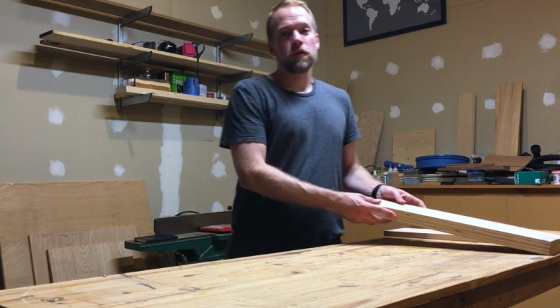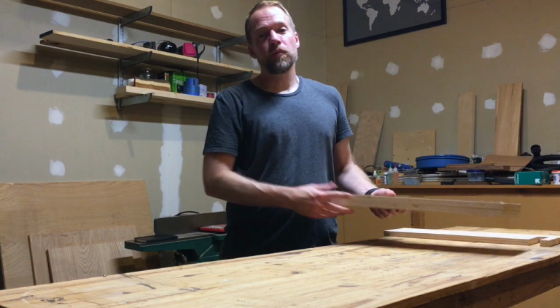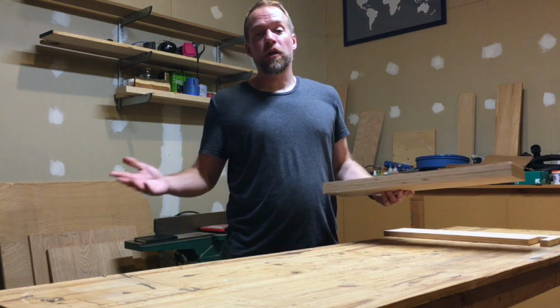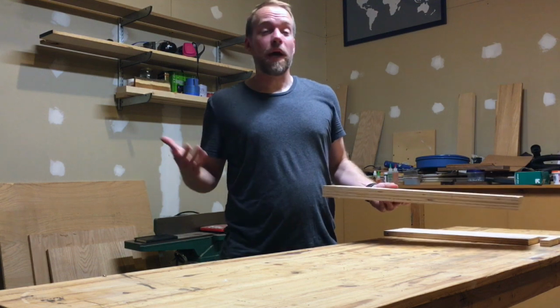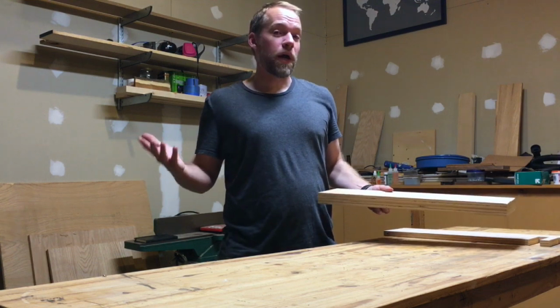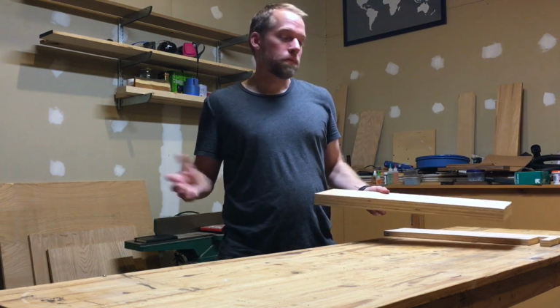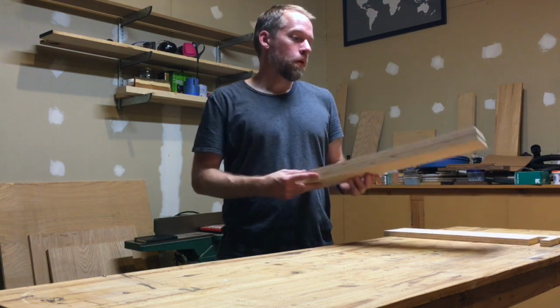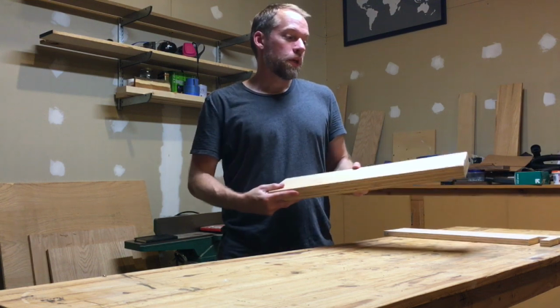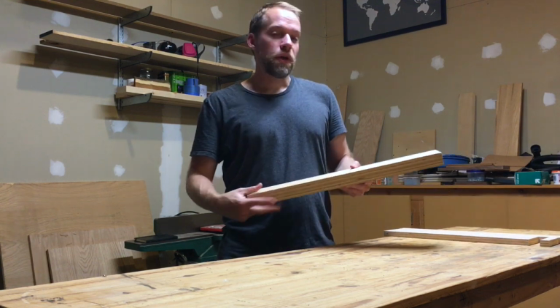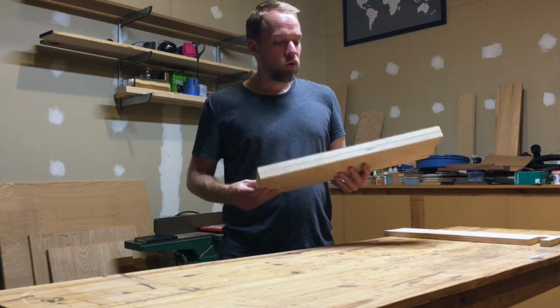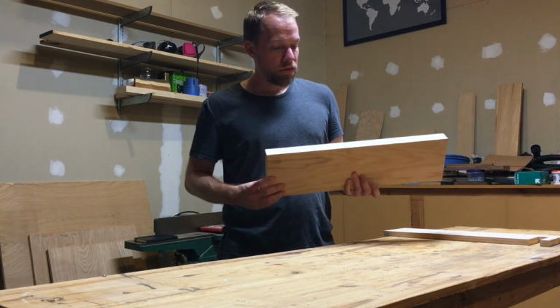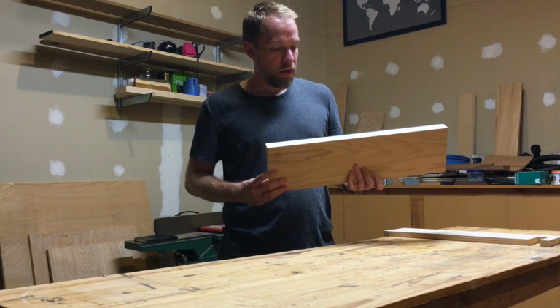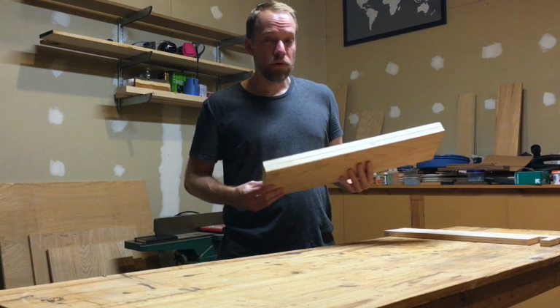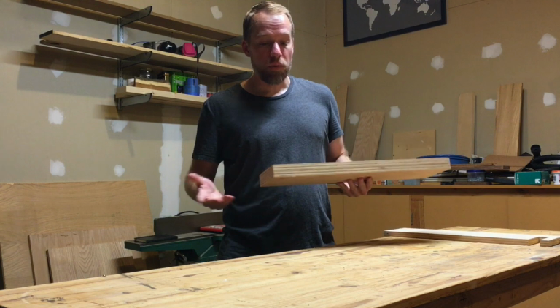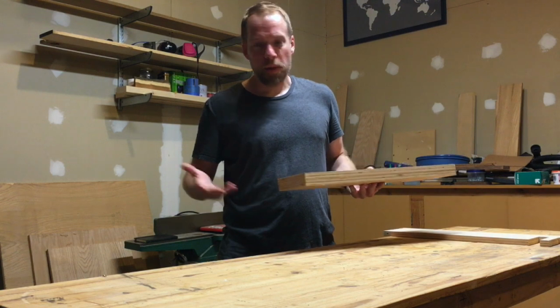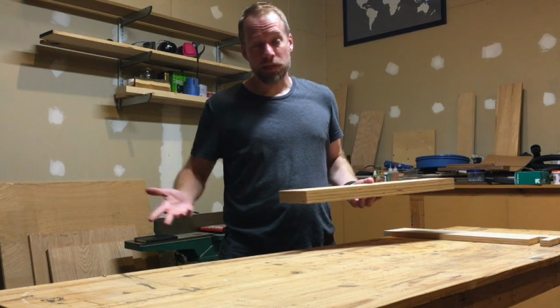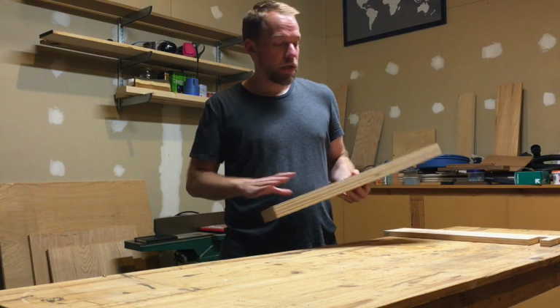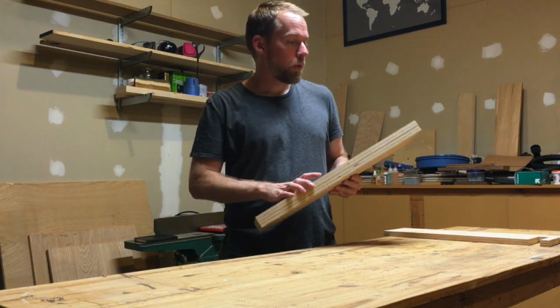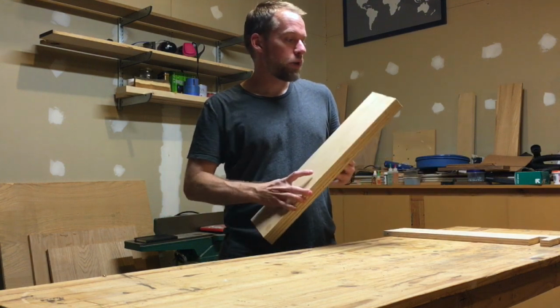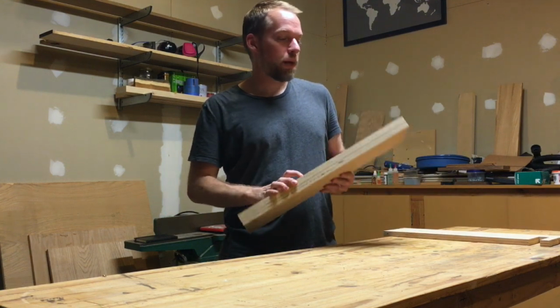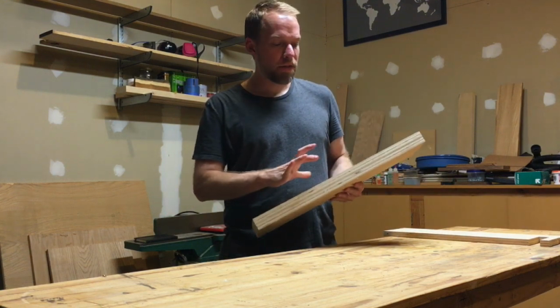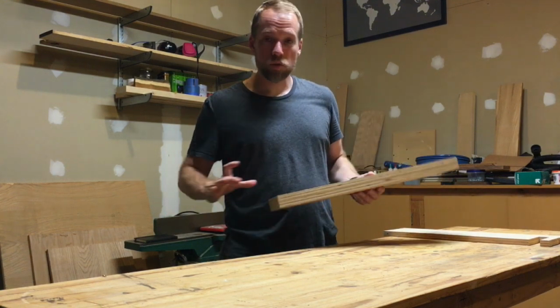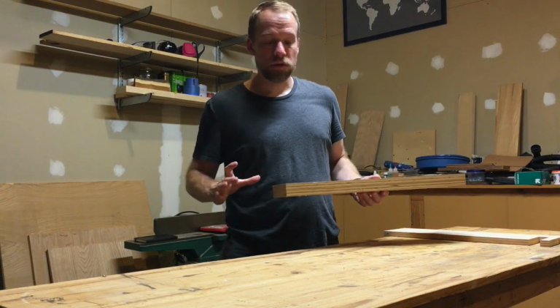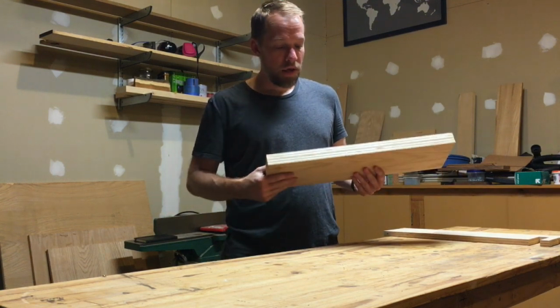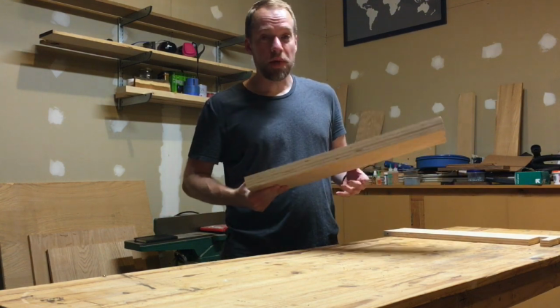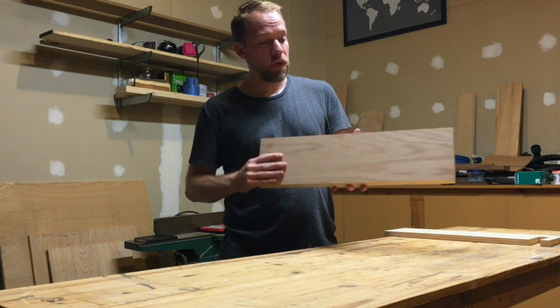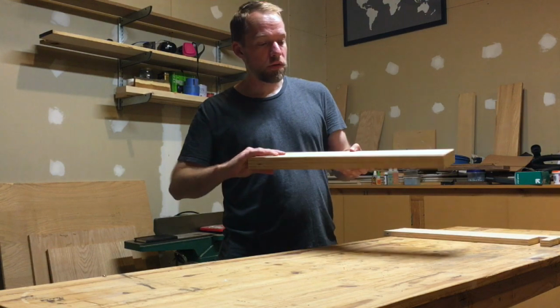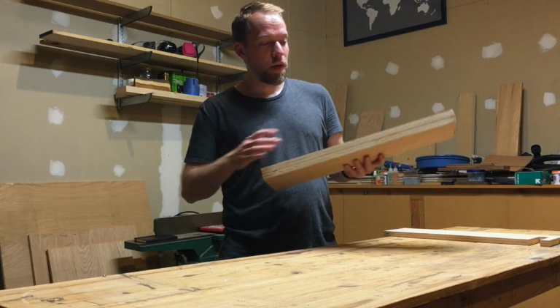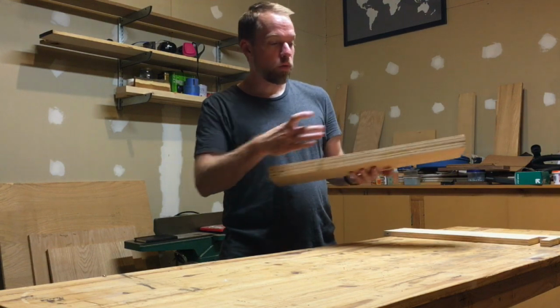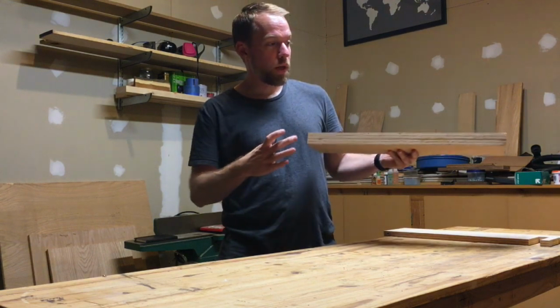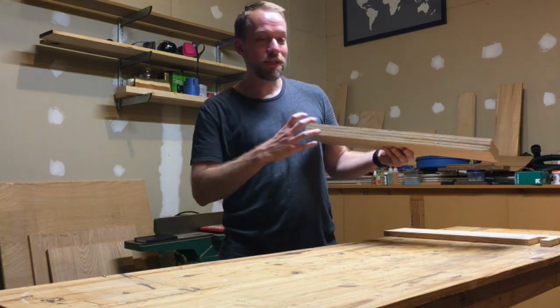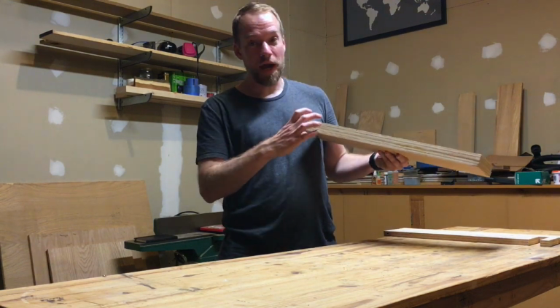Tonight we're going to get started with a pipe clamp rack build. To get started, I took two pieces of three-quarter inch plywood — scrap pieces I had sitting around the shop — and I trimmed them down to about six inches wide each, and then I laminated two together. This is going to be the main base for where the clamps rest in the rack.